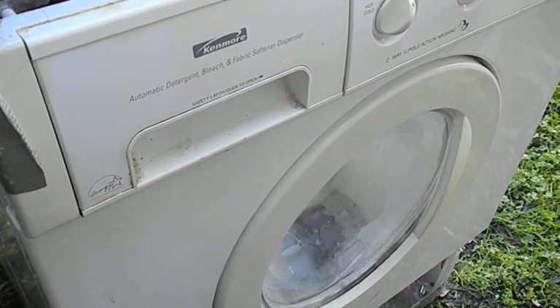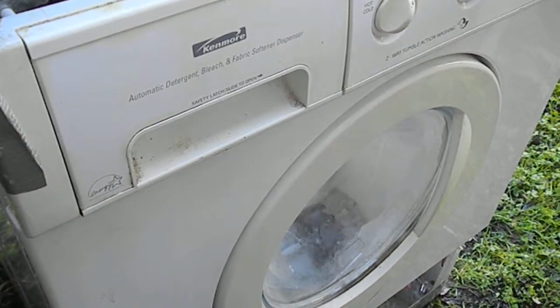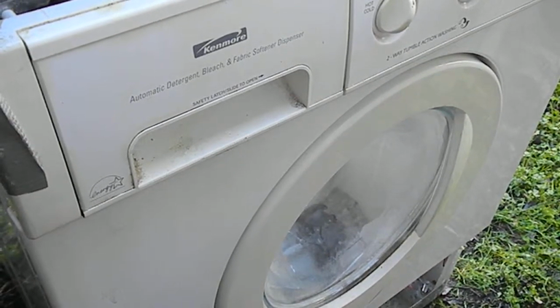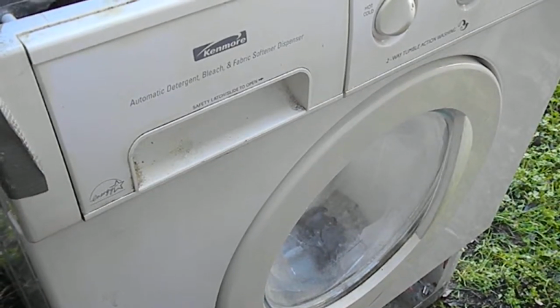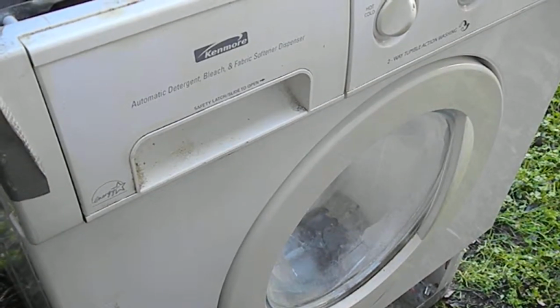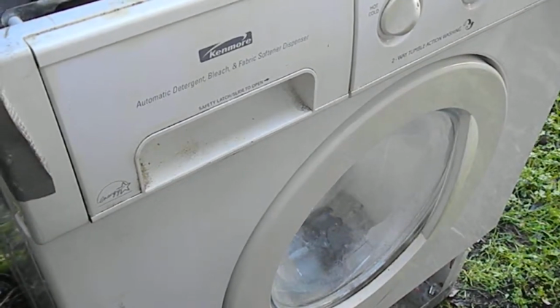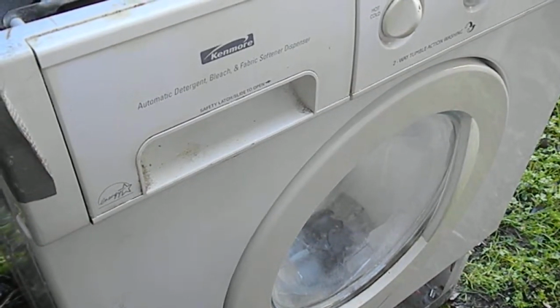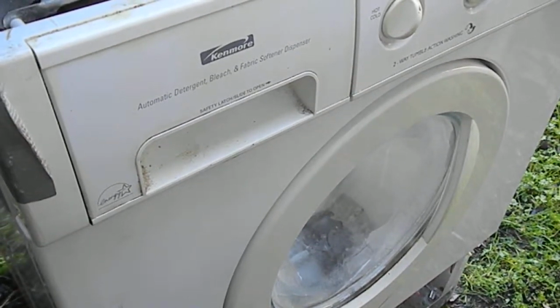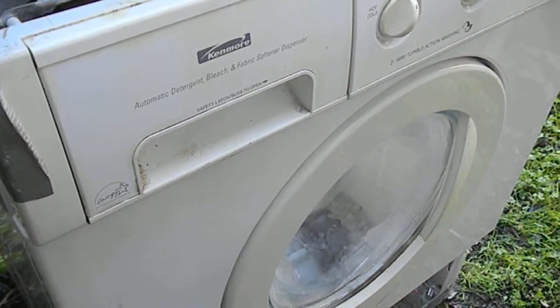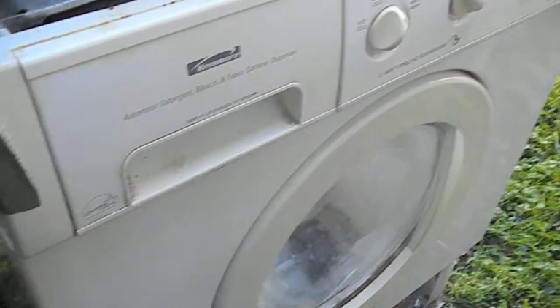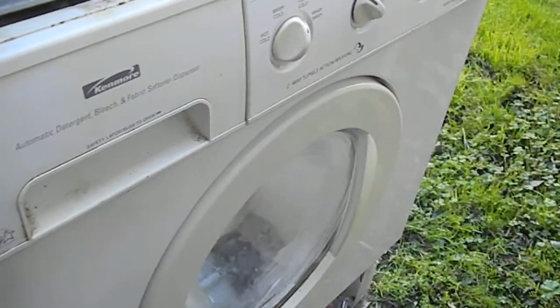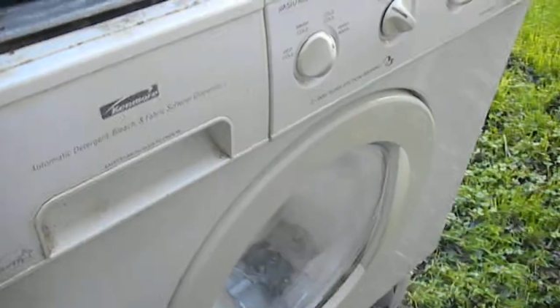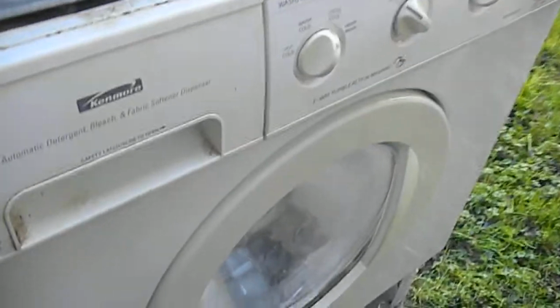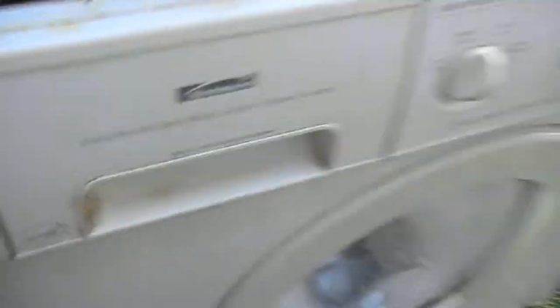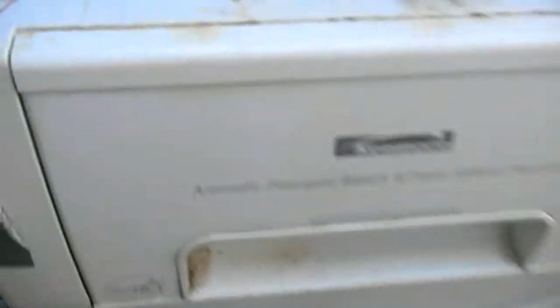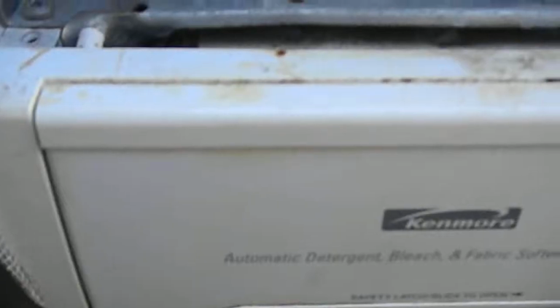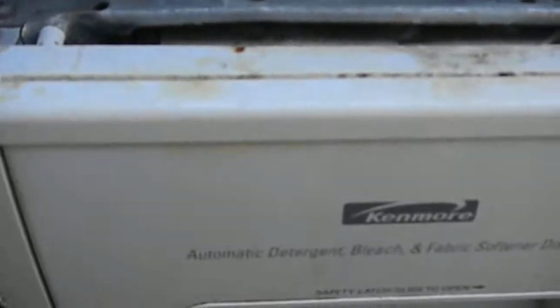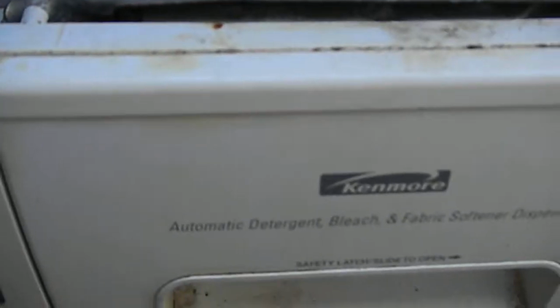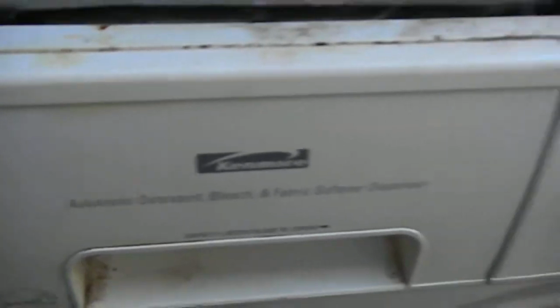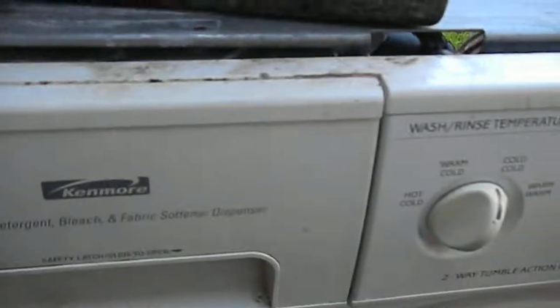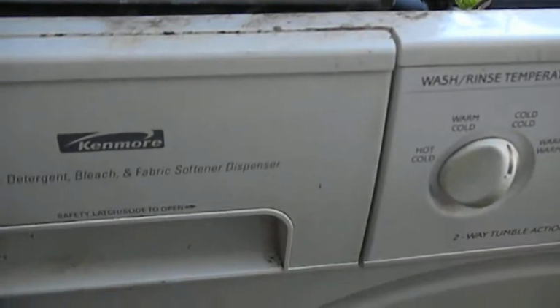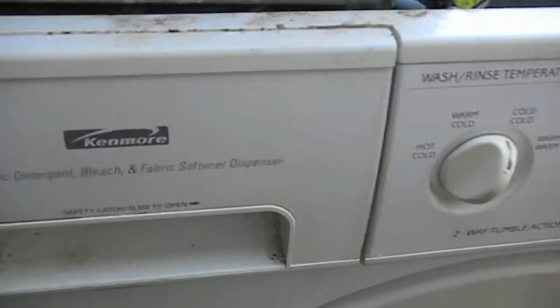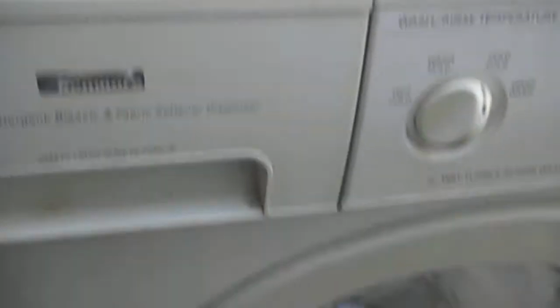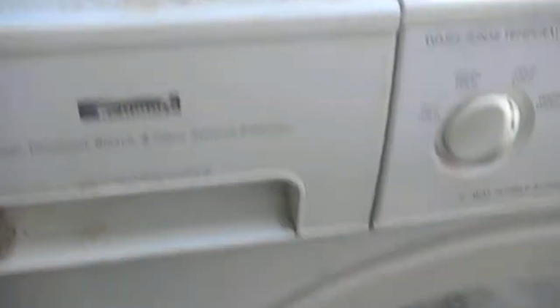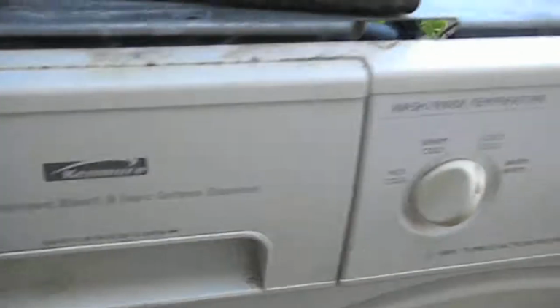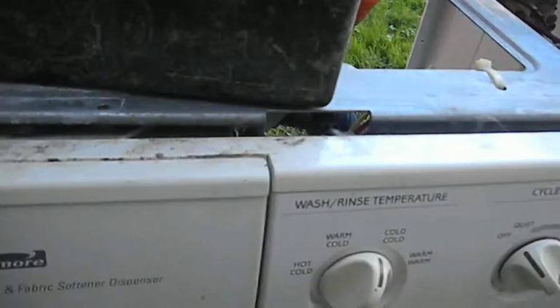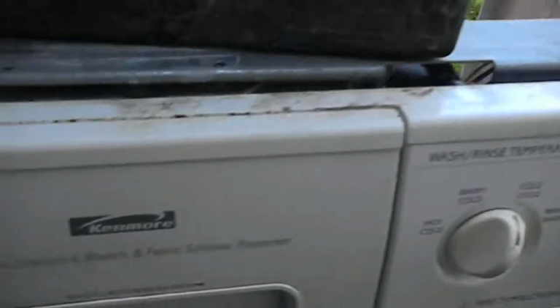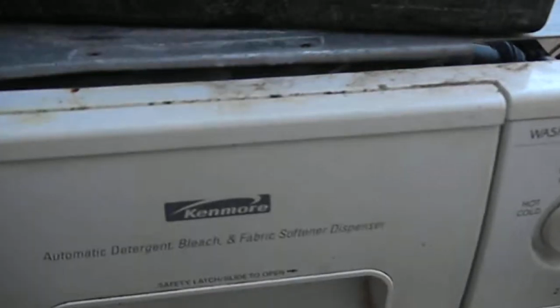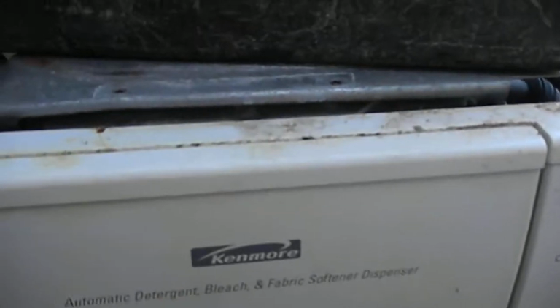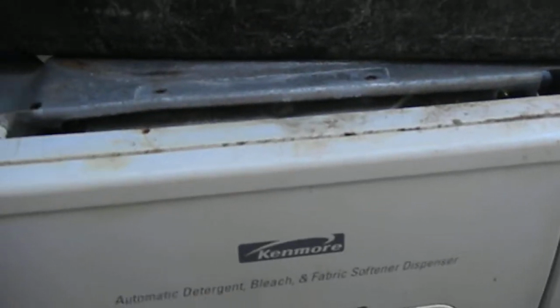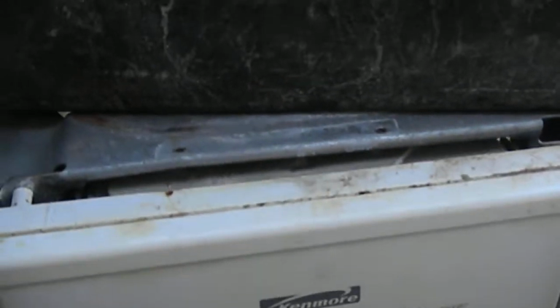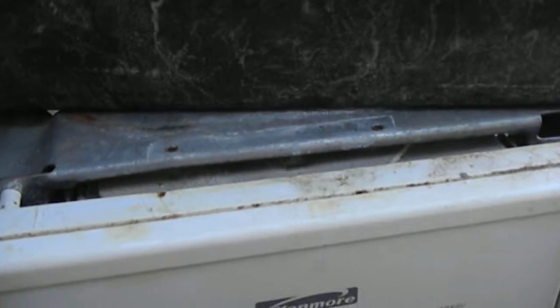Hi, it's Bill the Handyman up here in Northern California. Today we're working on a Kenmore front loader — much an older style. Basically the main bearing went bad.